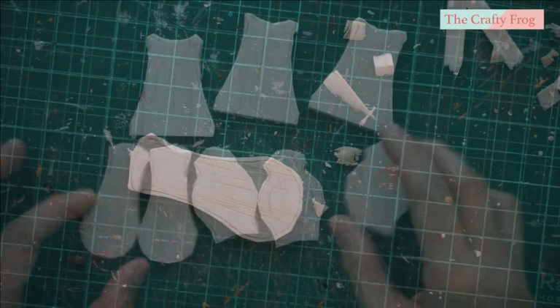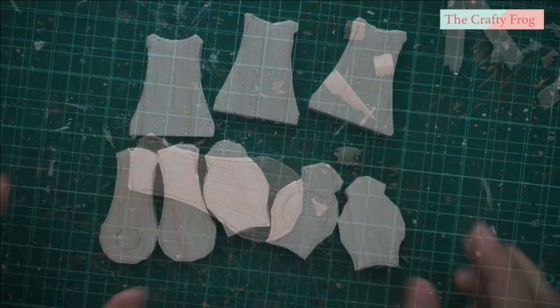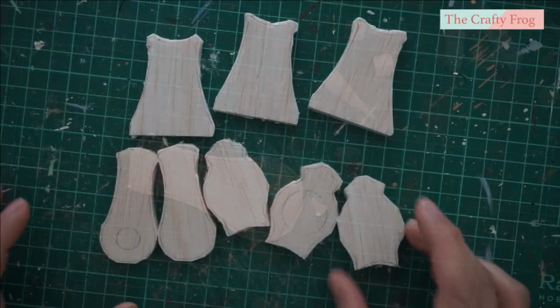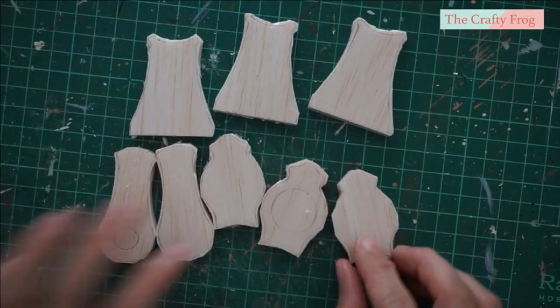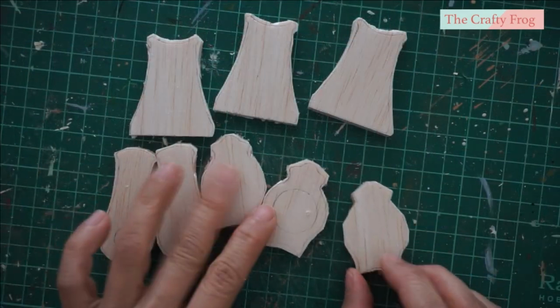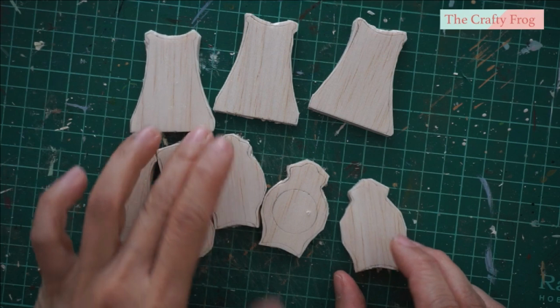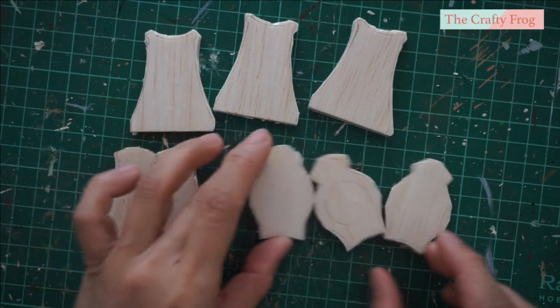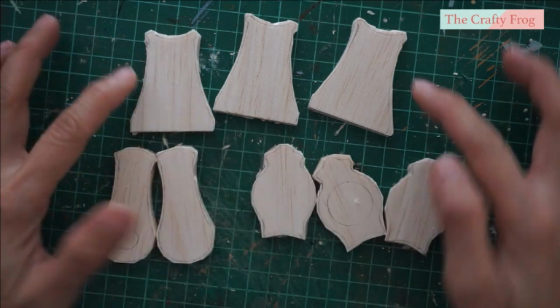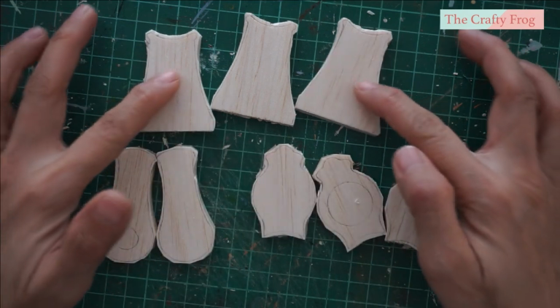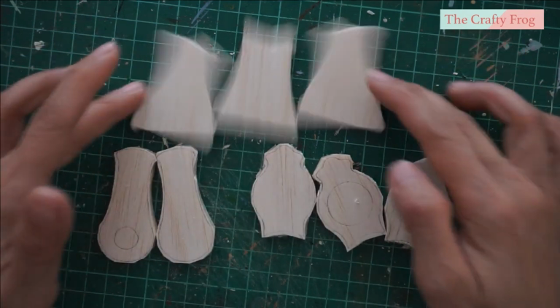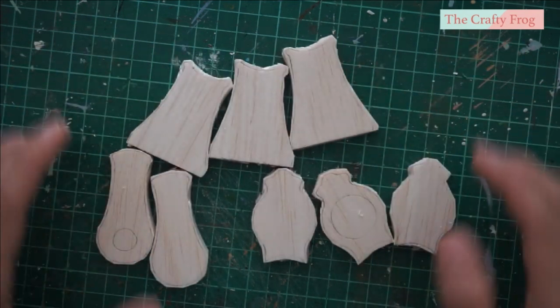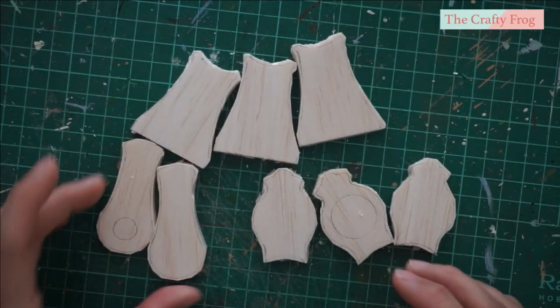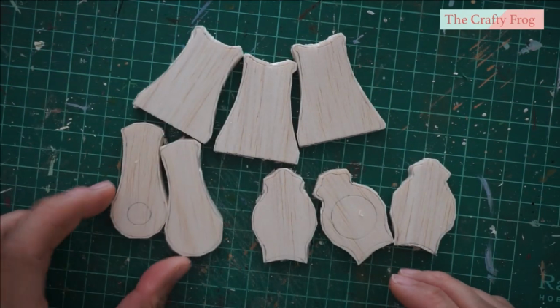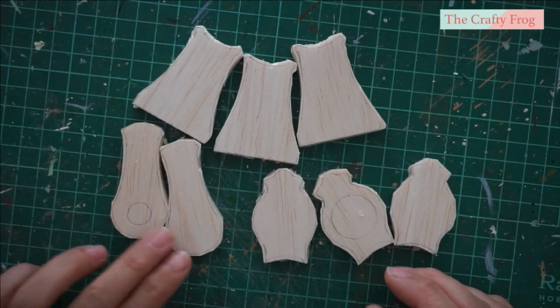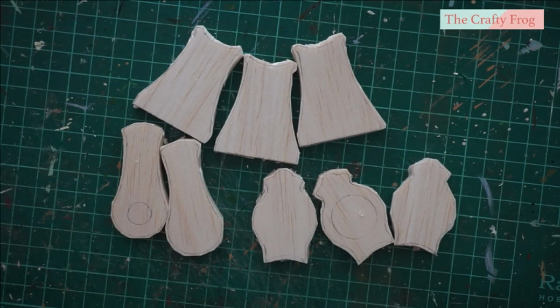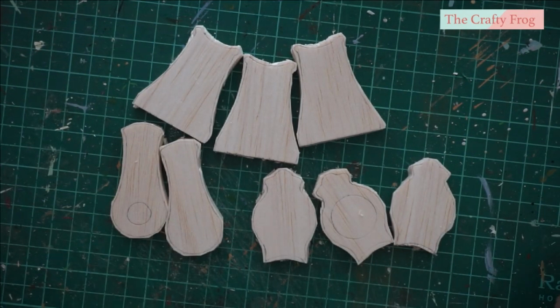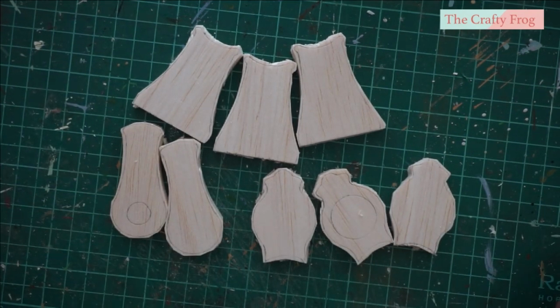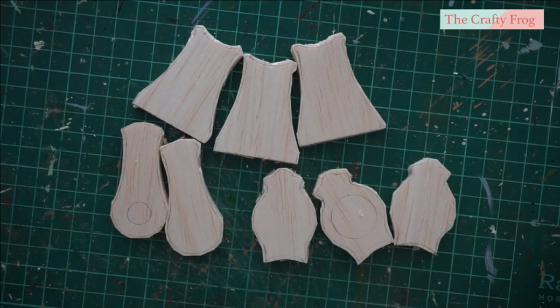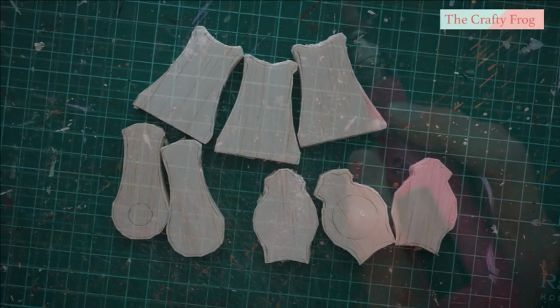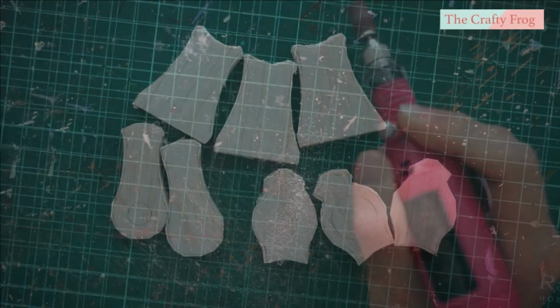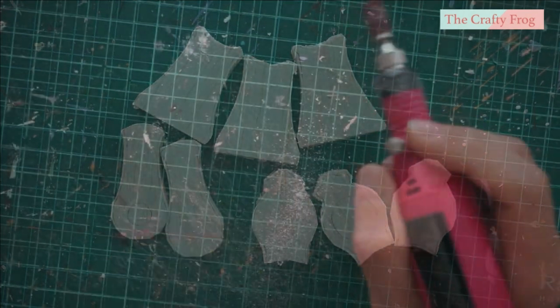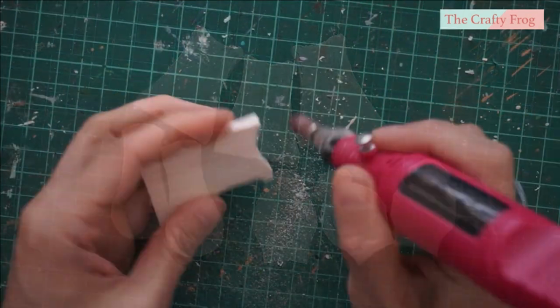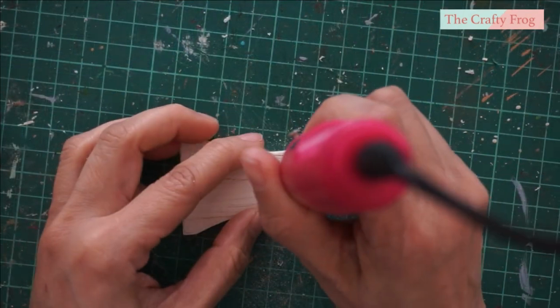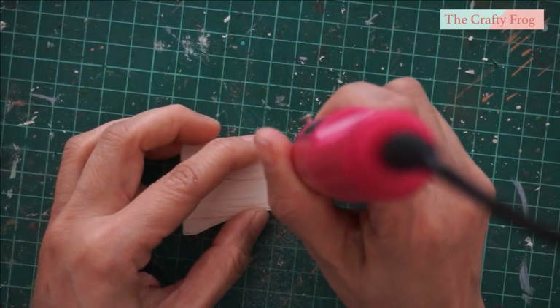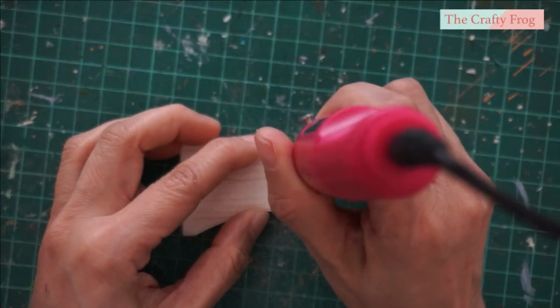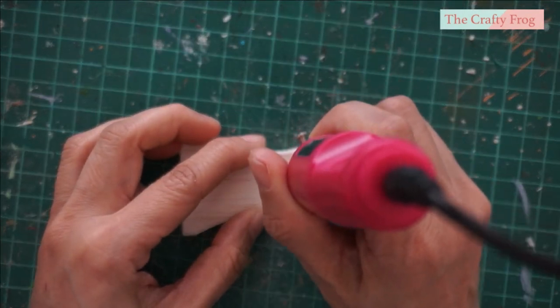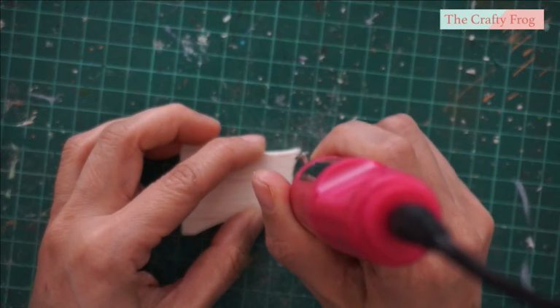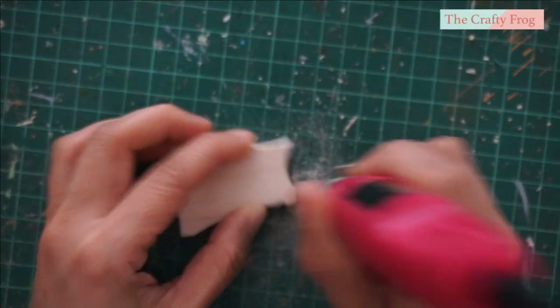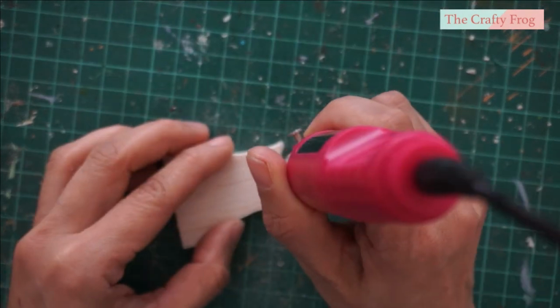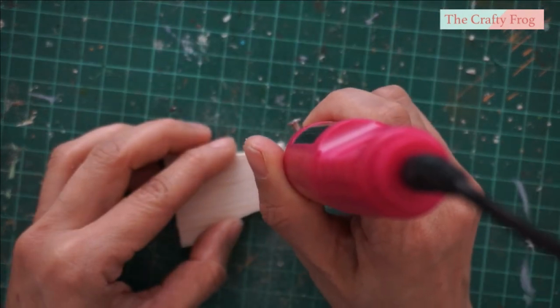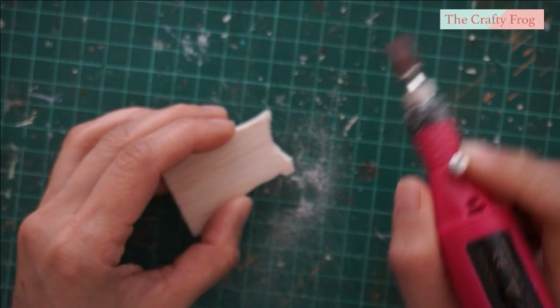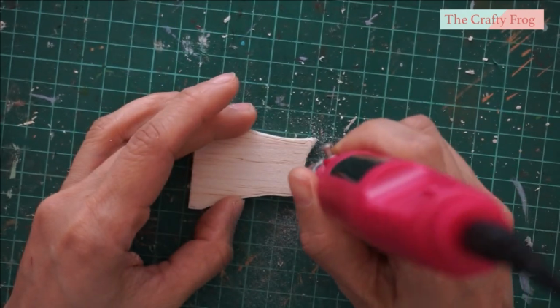Here are the pieces that I will be using — three pieces for each top and bottom part, and two pieces for the middle part. Next, sand and smoothen the sides of each piece. You can sand it until the pencil mark is gone.